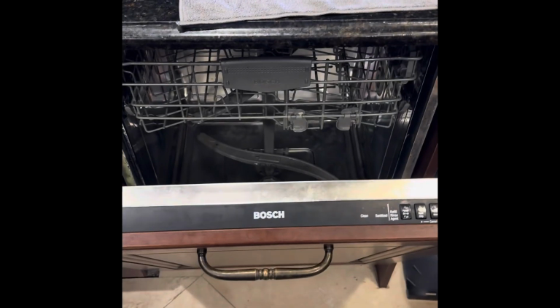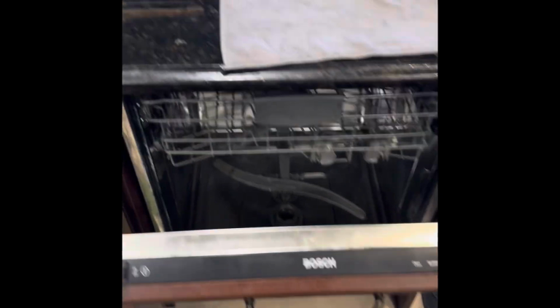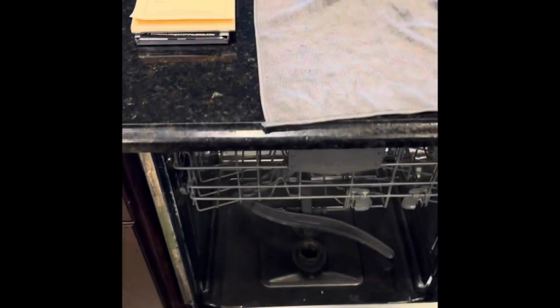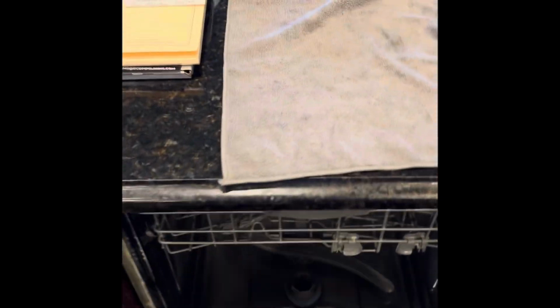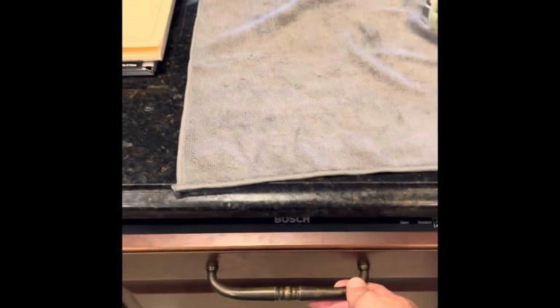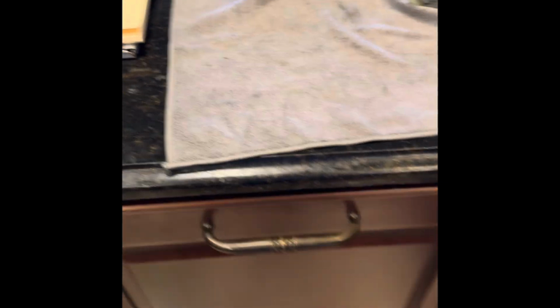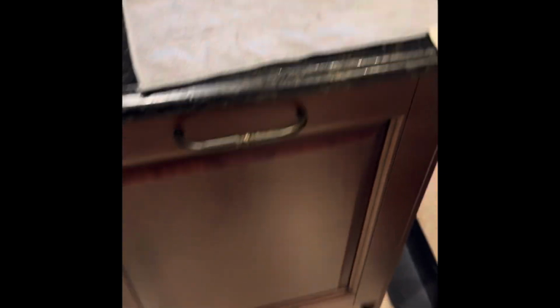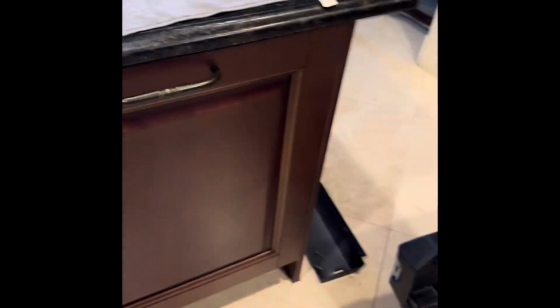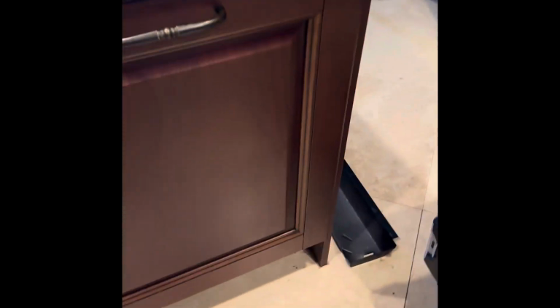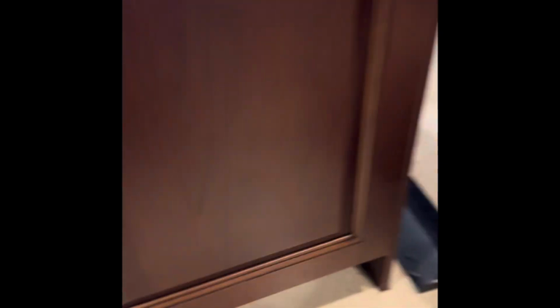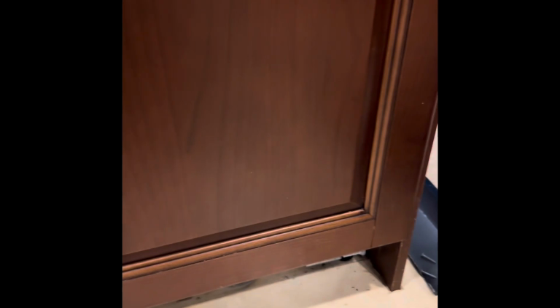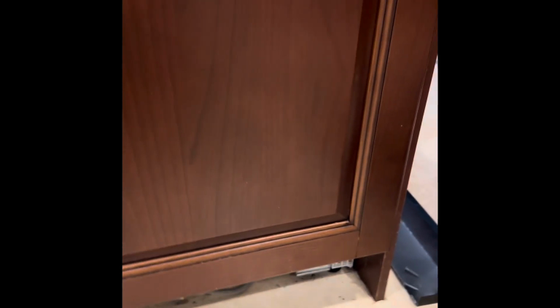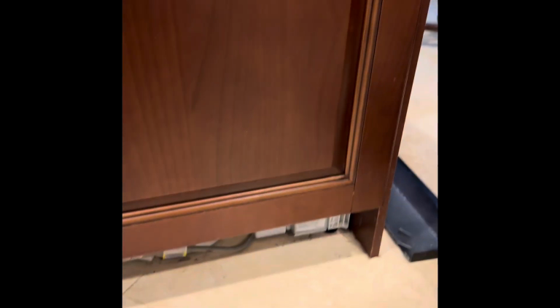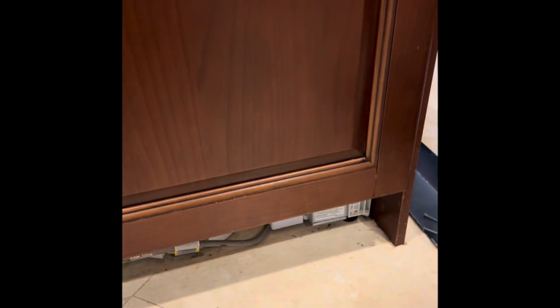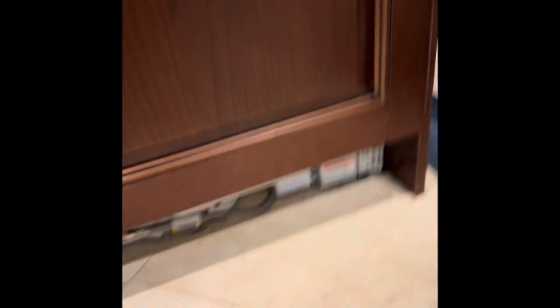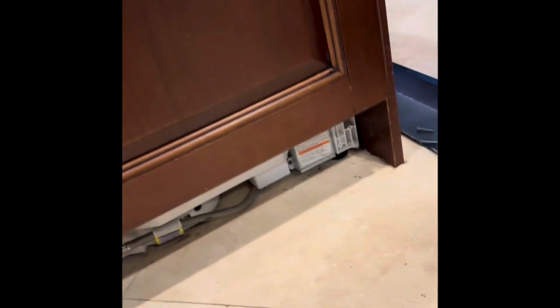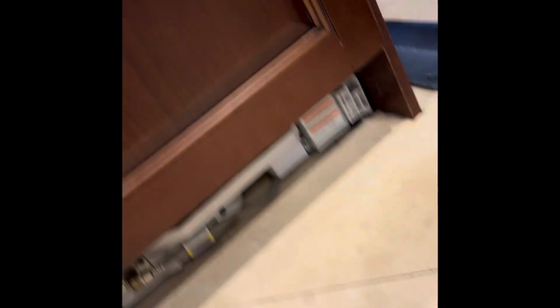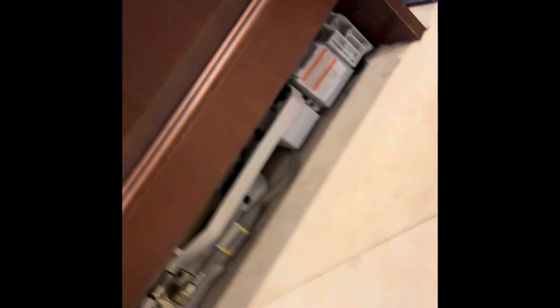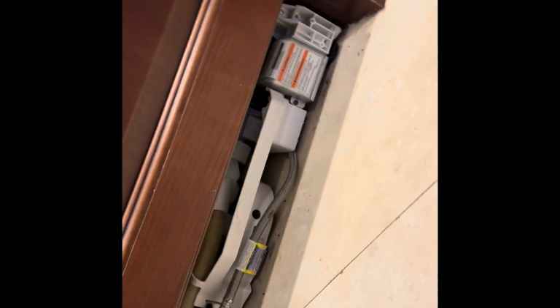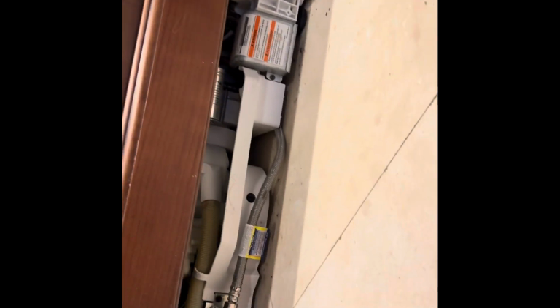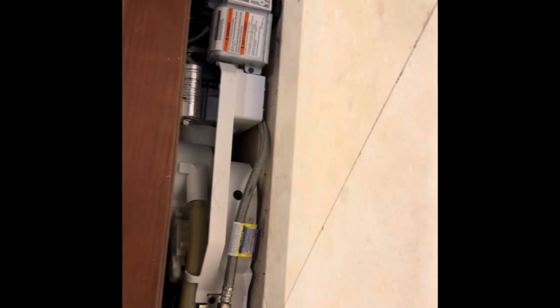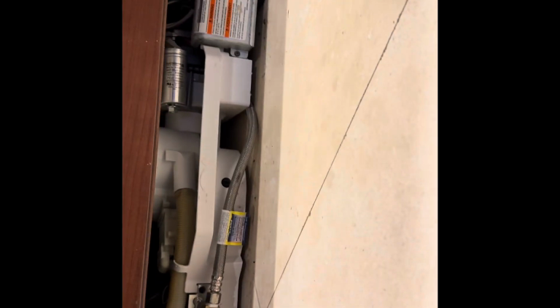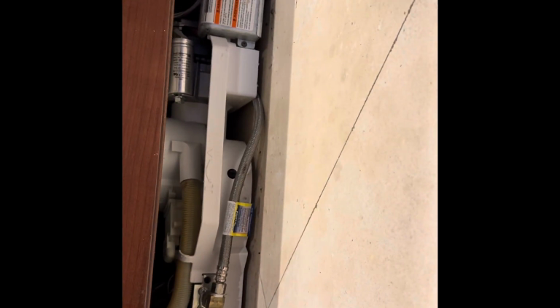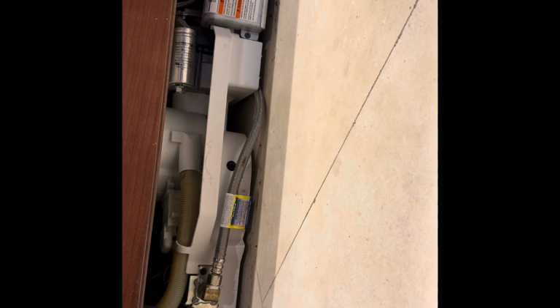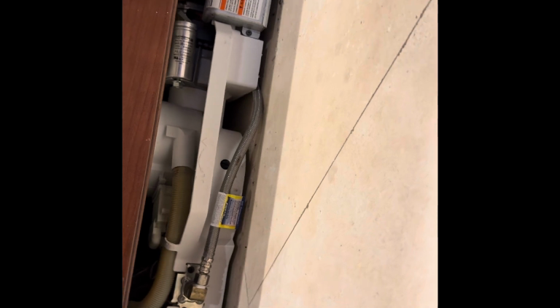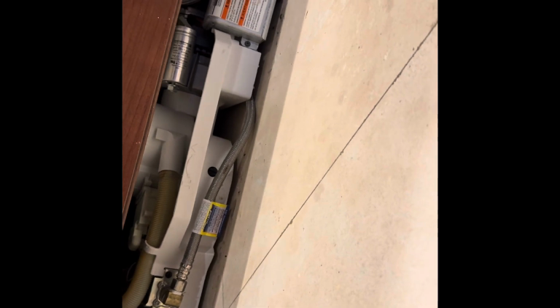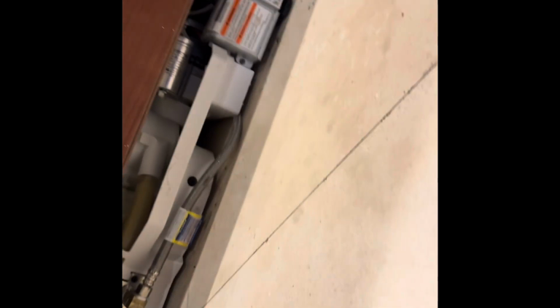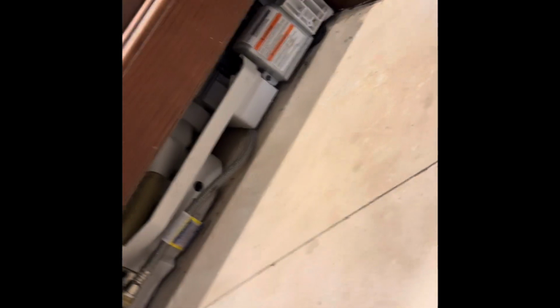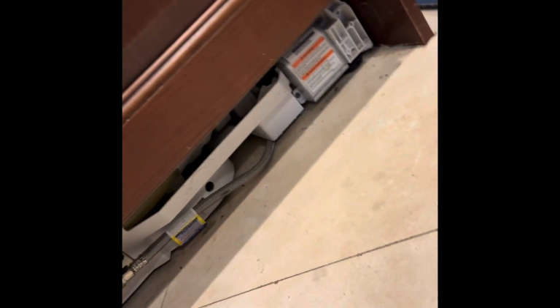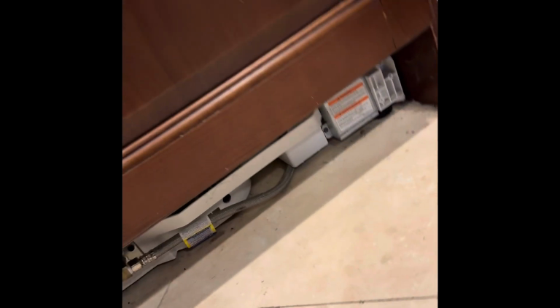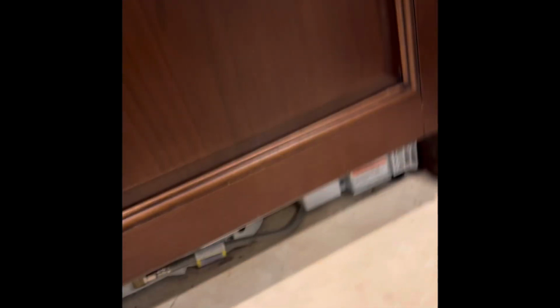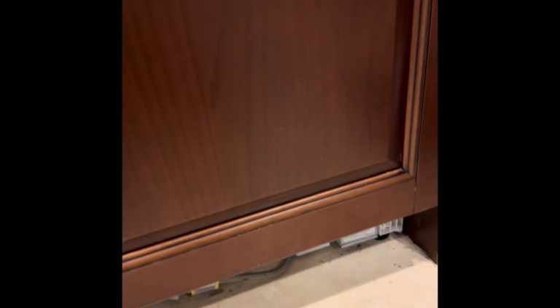Good morning everyone. This is Max with MTV Appliance Repair. Today we're going to be working on a Bosch dishwasher that is not draining. I'm going to show you how to replace the drain pump.